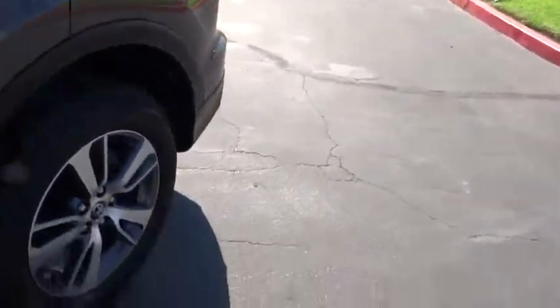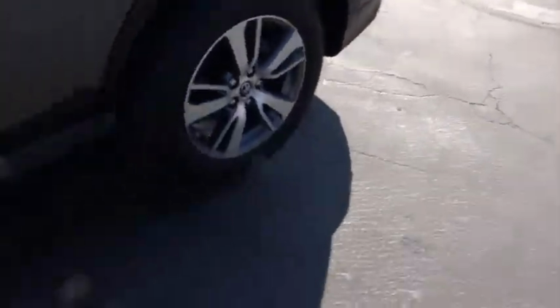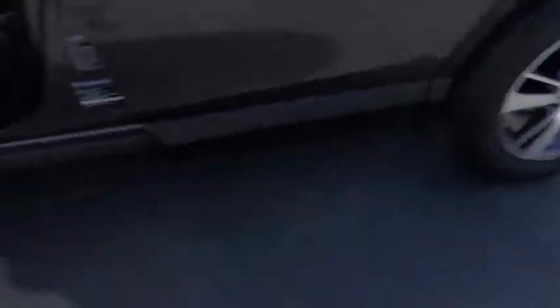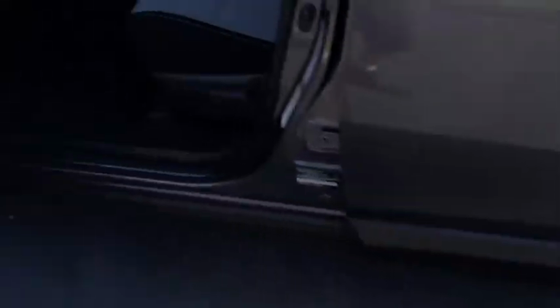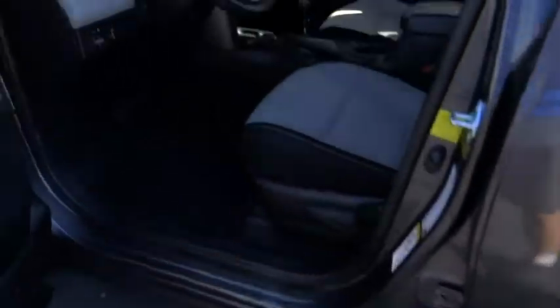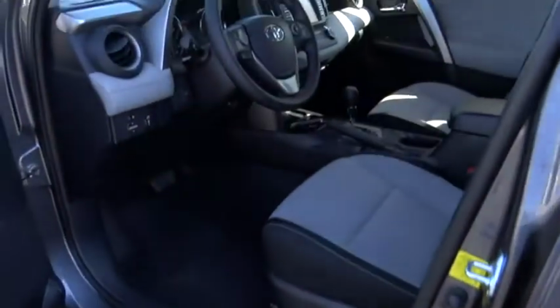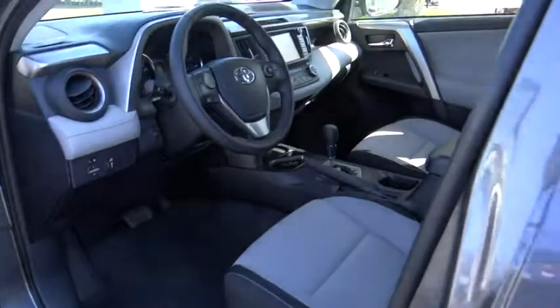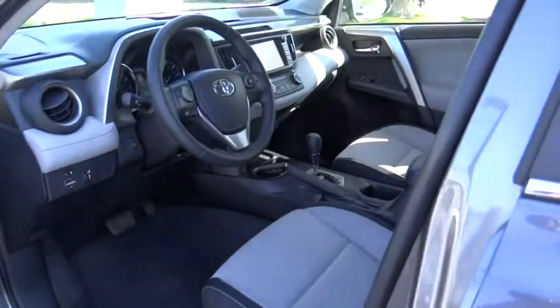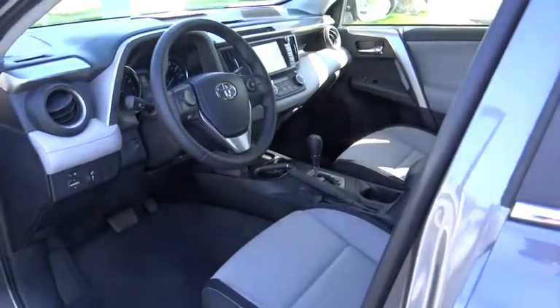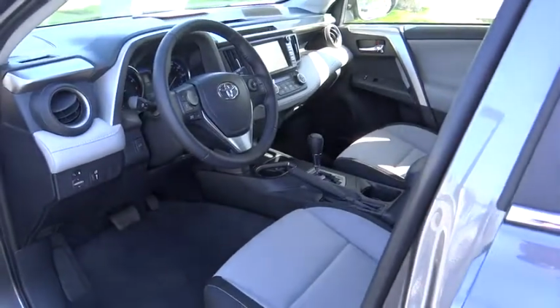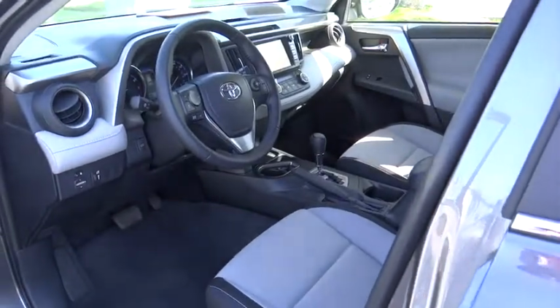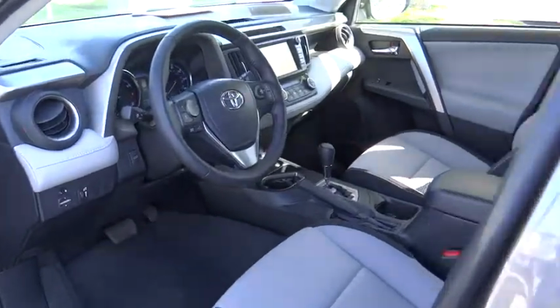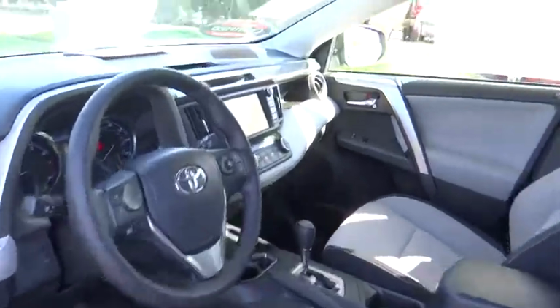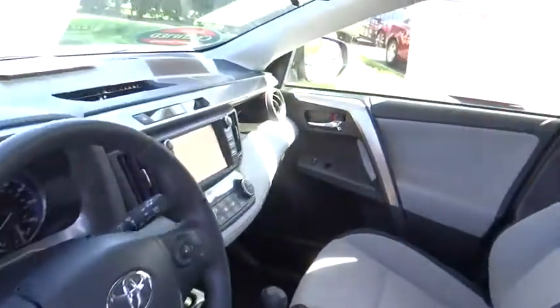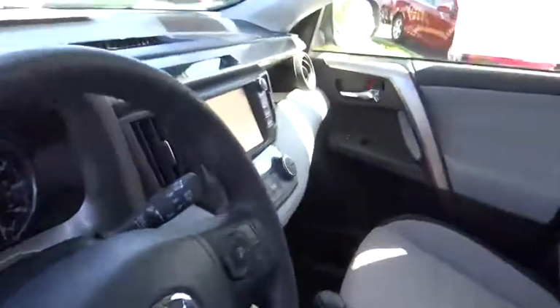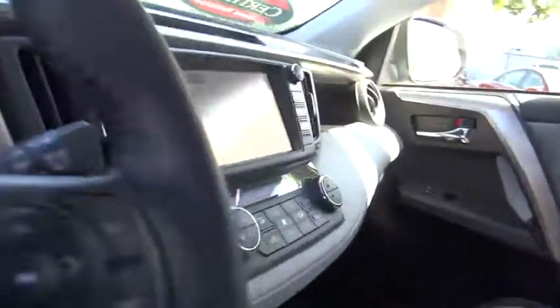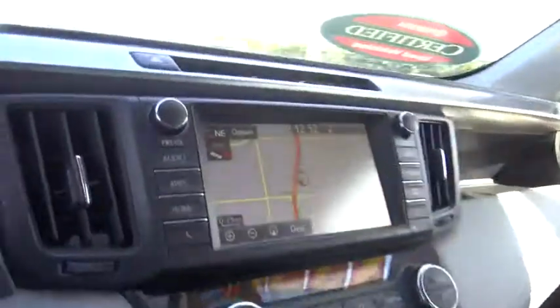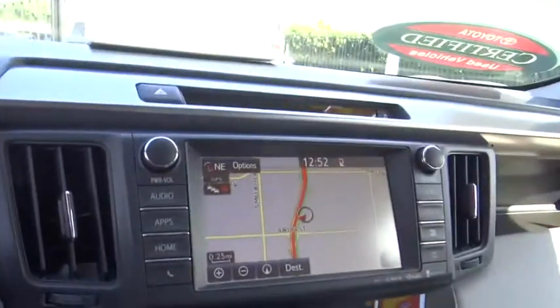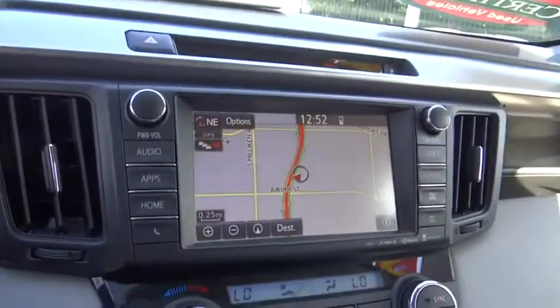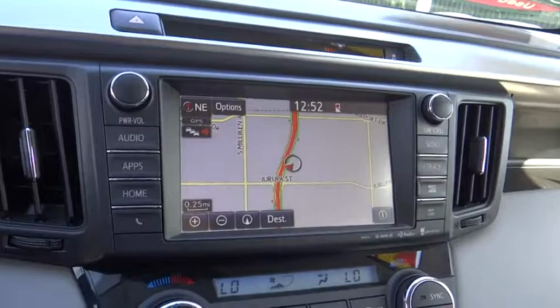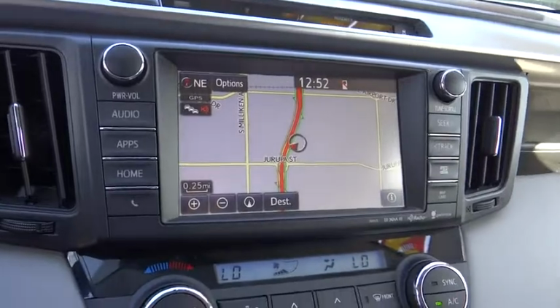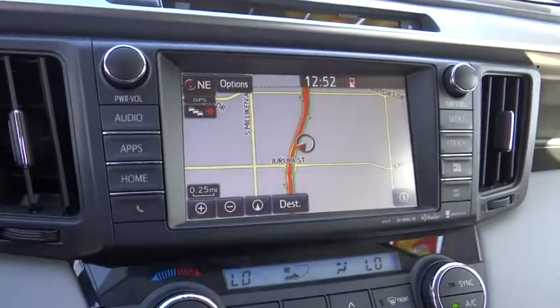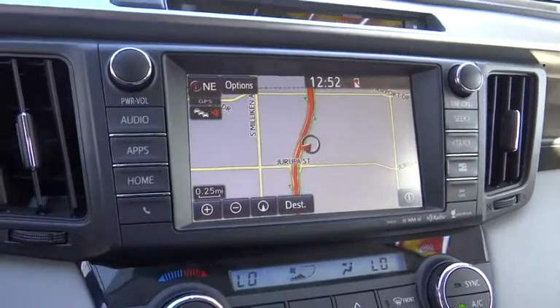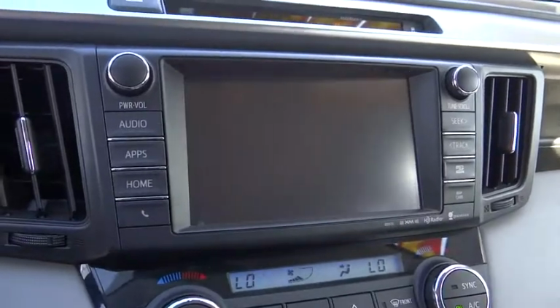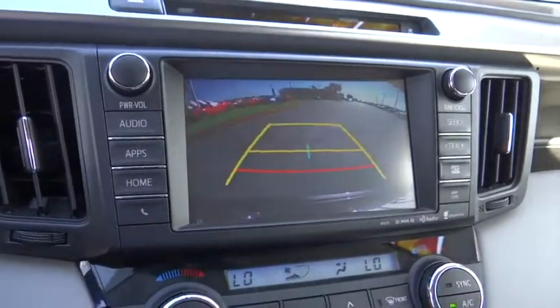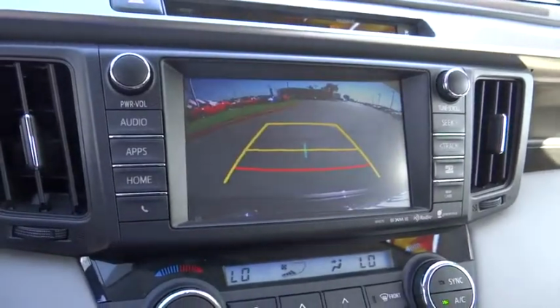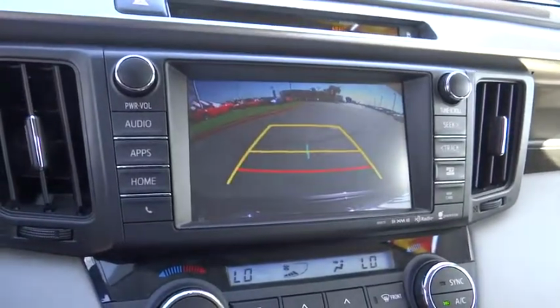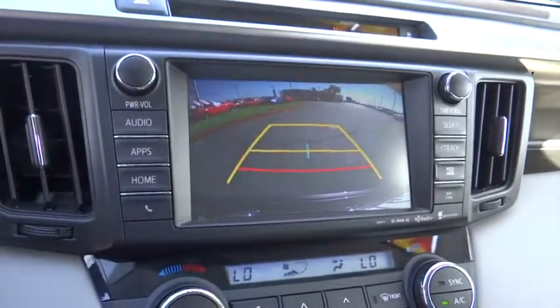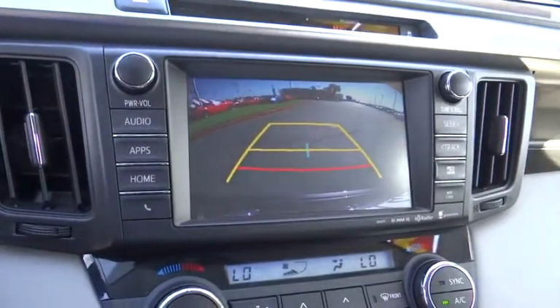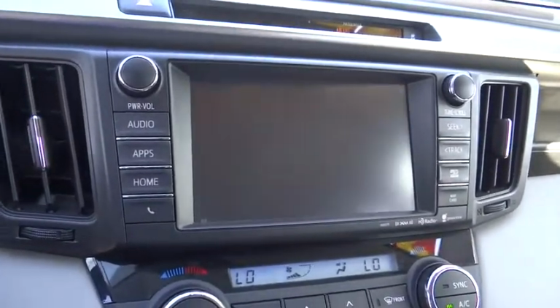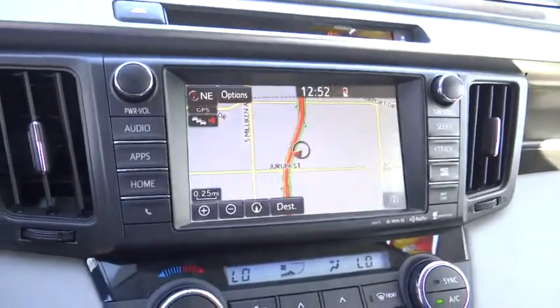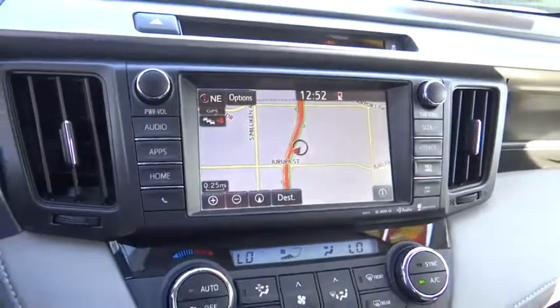Electronic stability control, trip computer, power moonroof, tachometer, brake assist, remote keyless entry, overhead console, panic alarm, front reading lamps, tilt steering wheel, front bucket seats.